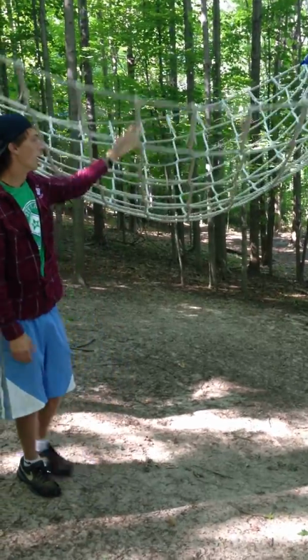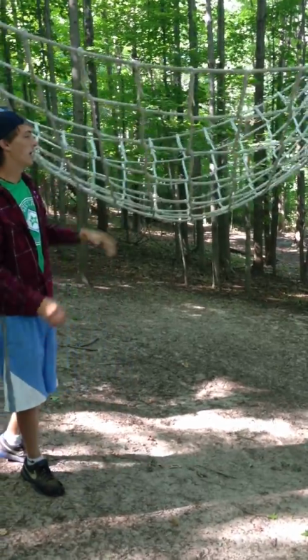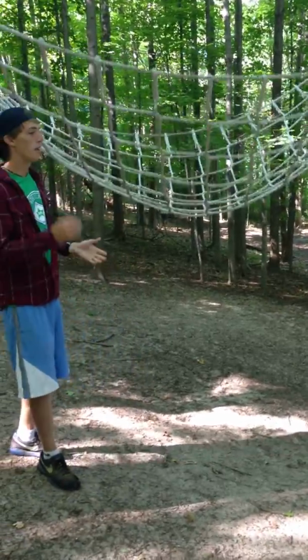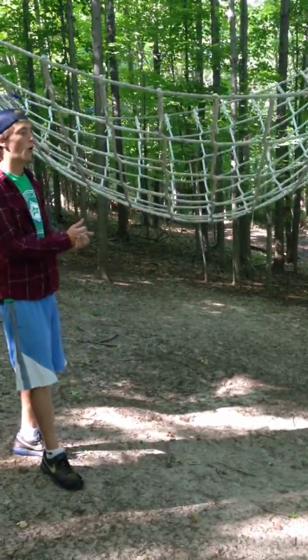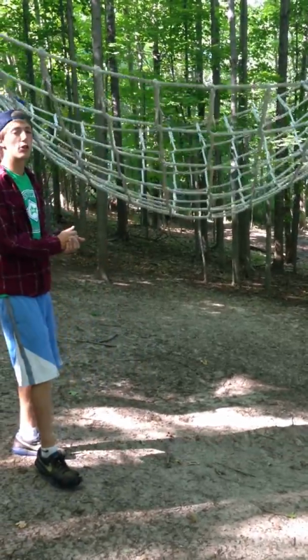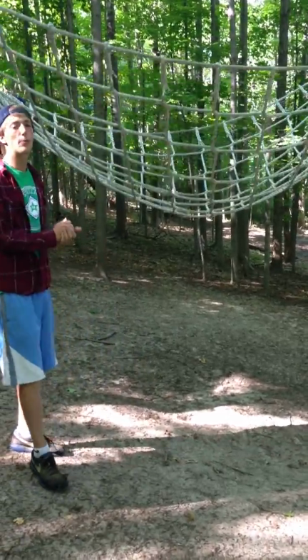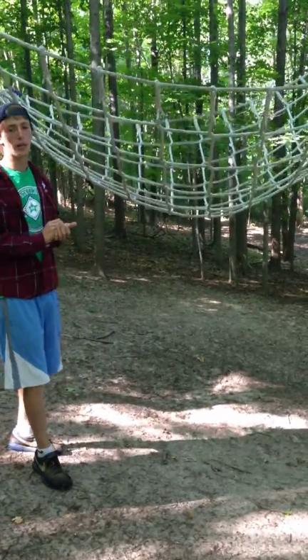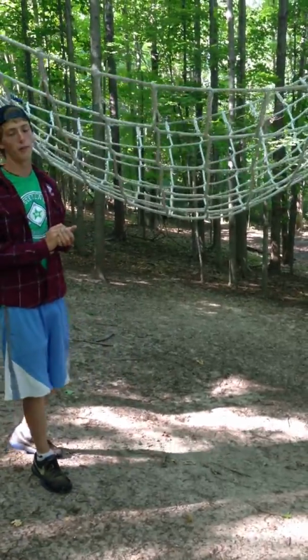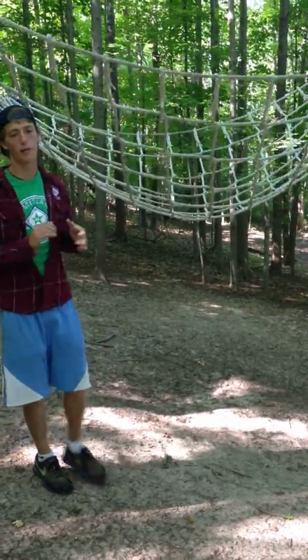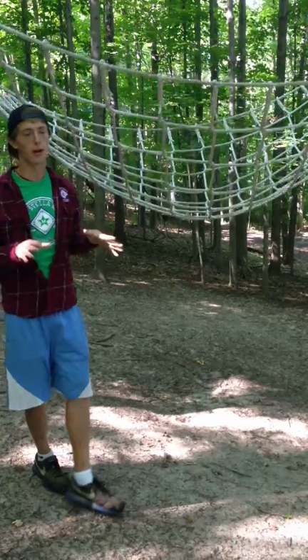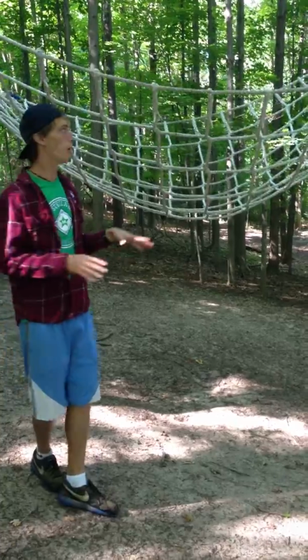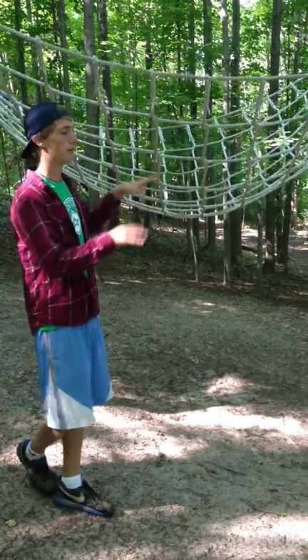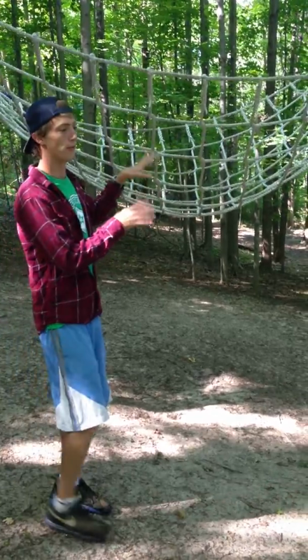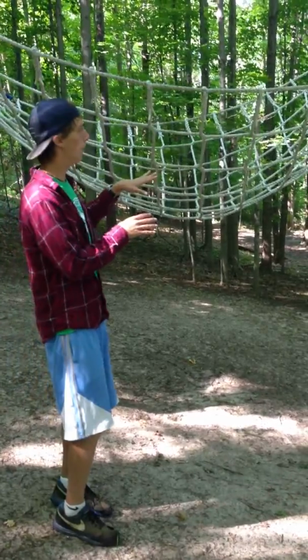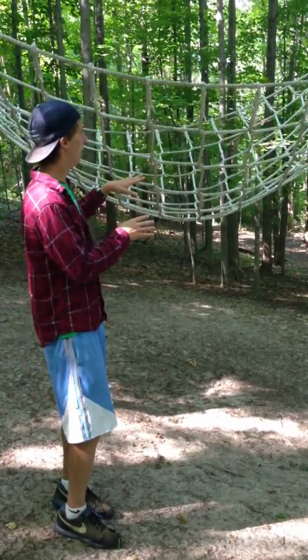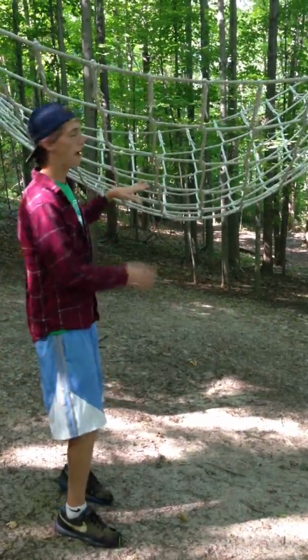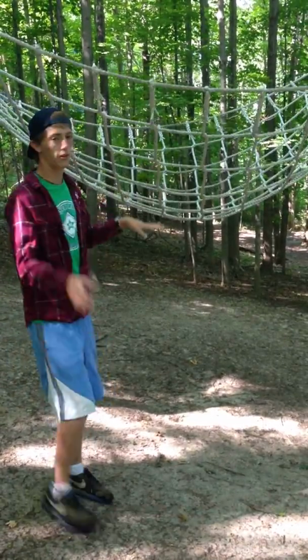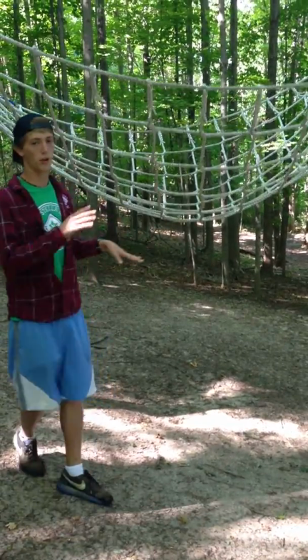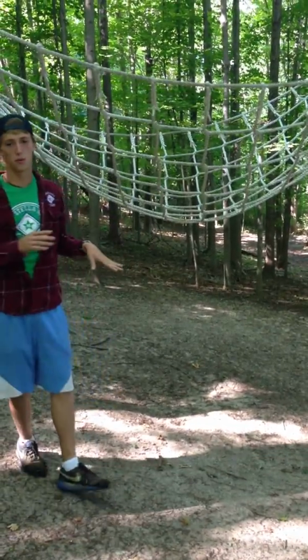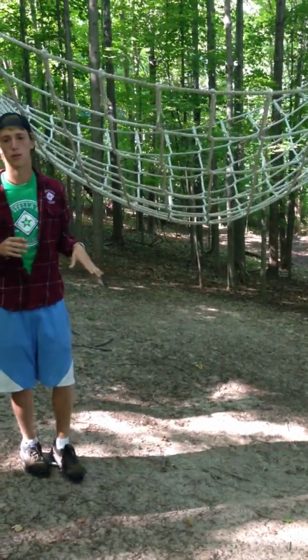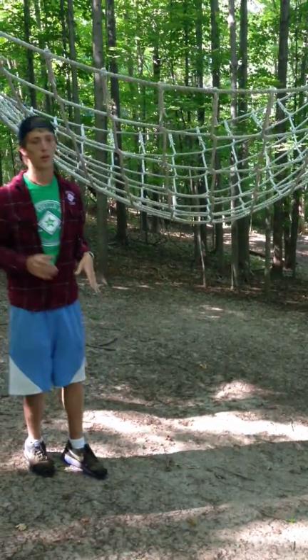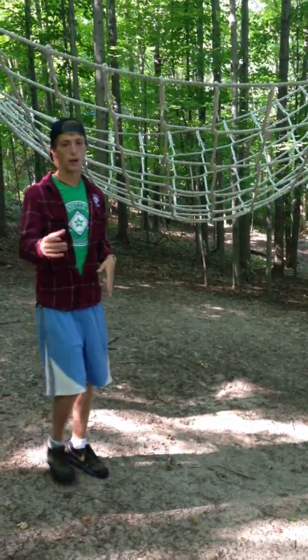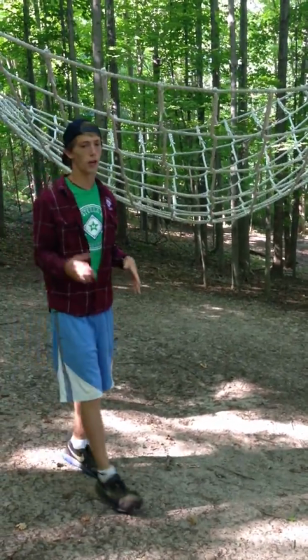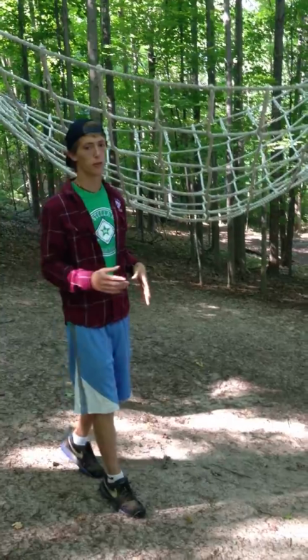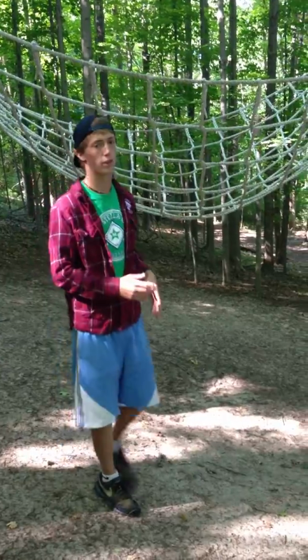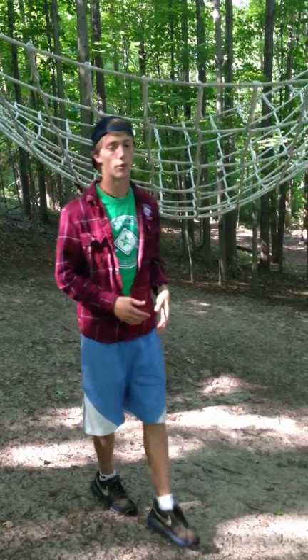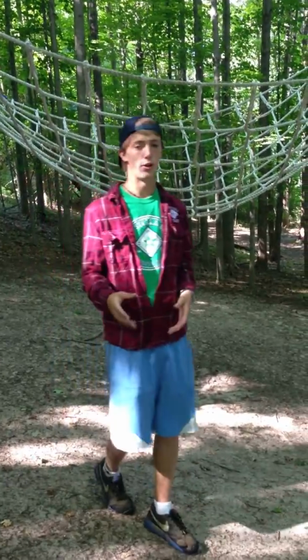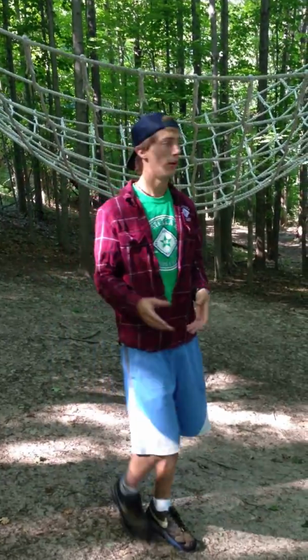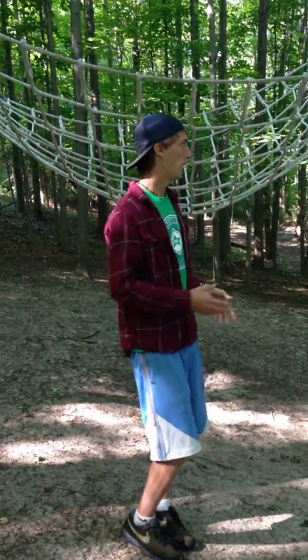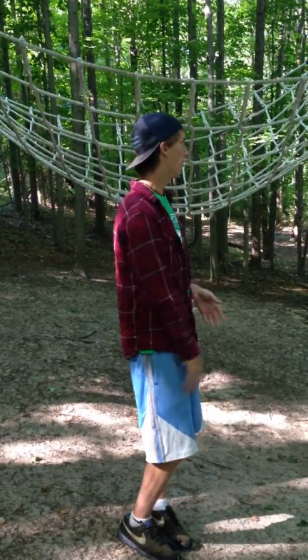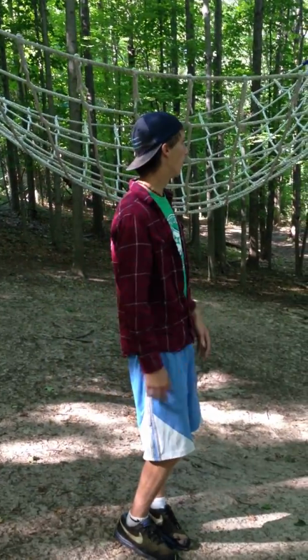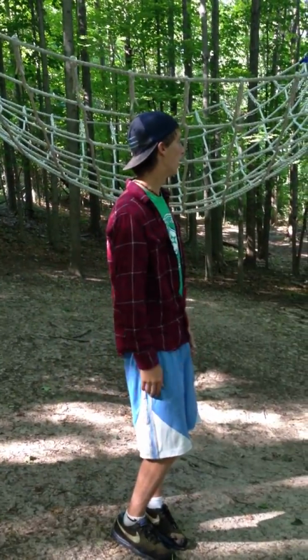What we're going to say is the main rule: only two people can be in it at a time. We're all going to enter from this side, and everybody's going to go across who wants to. It's that whole challenge-by-choice thing — if they want to do it they can, if they don't, it's fine.